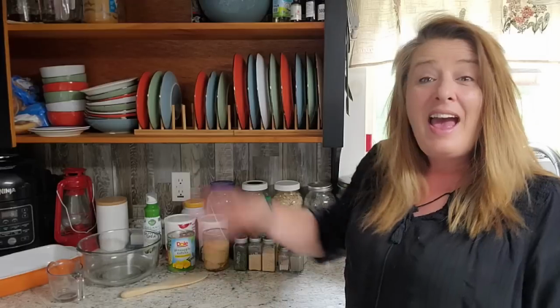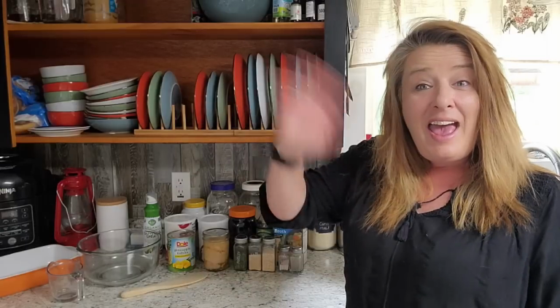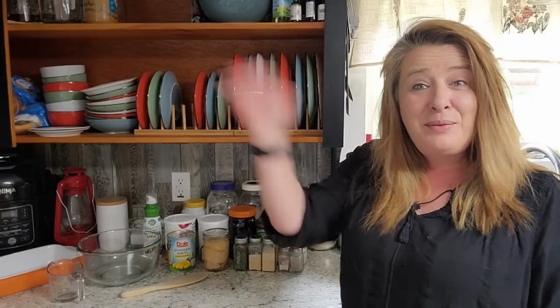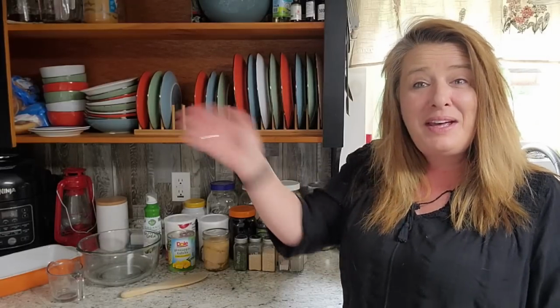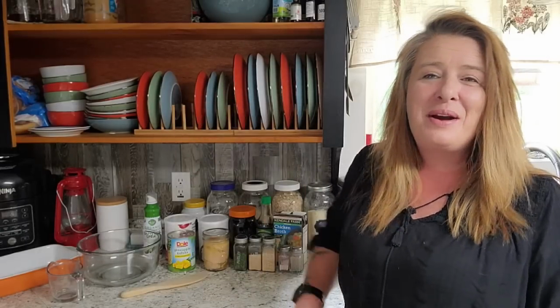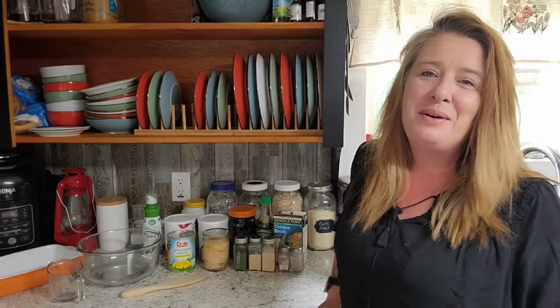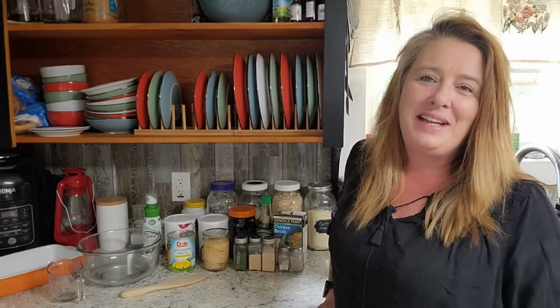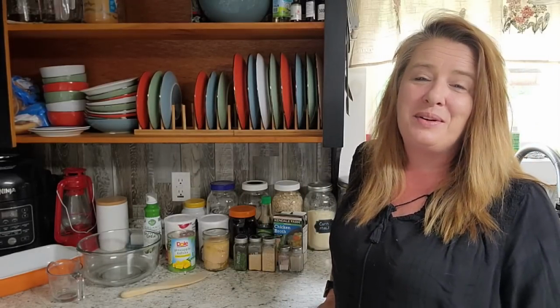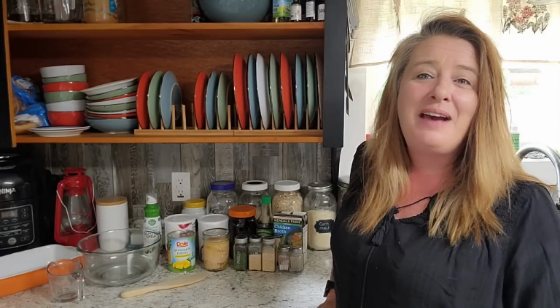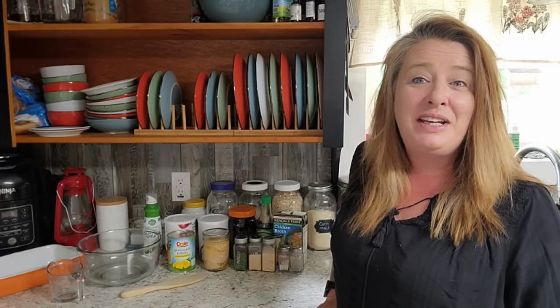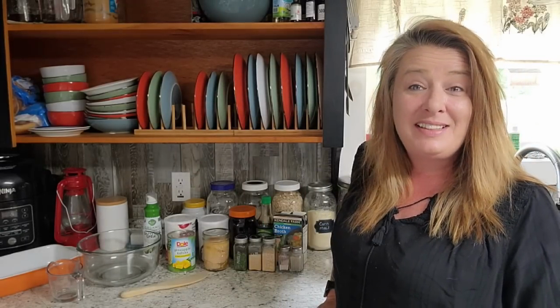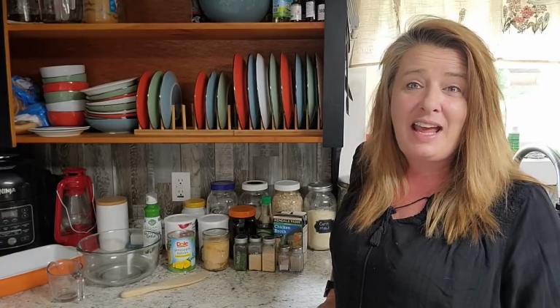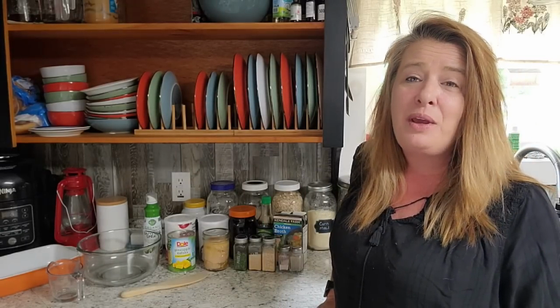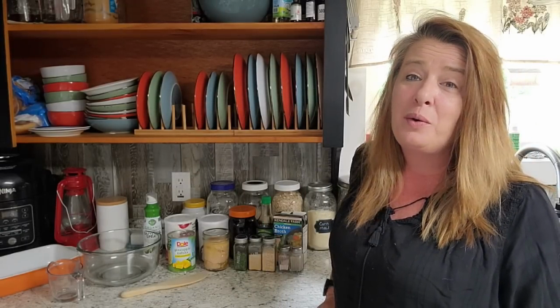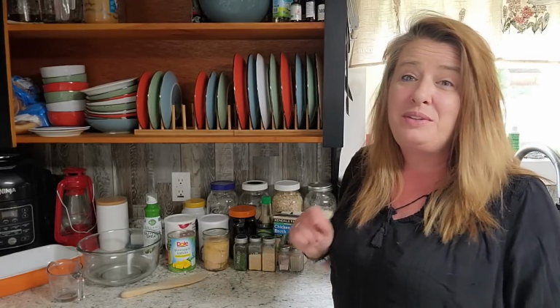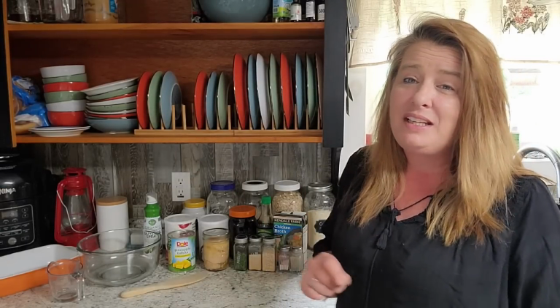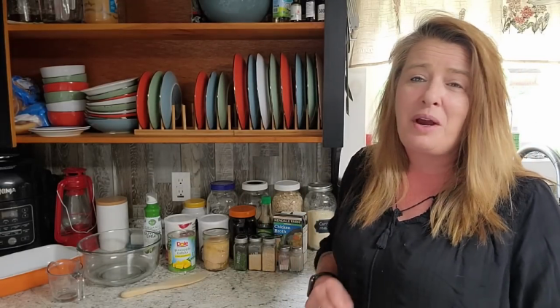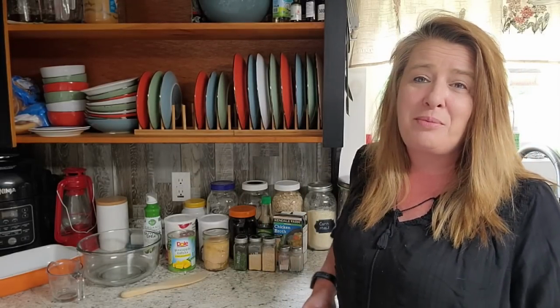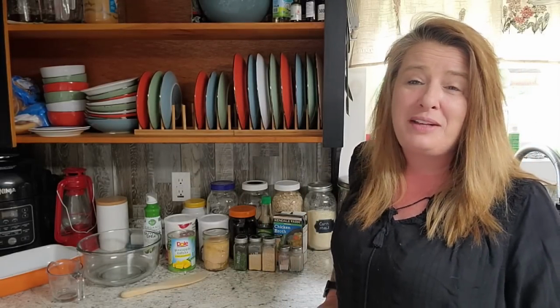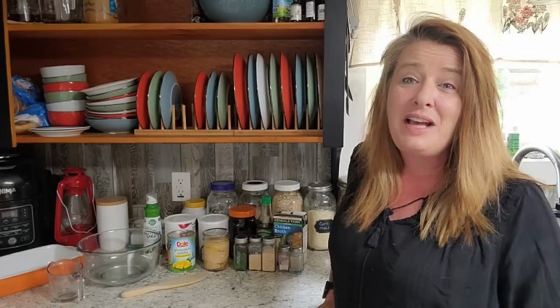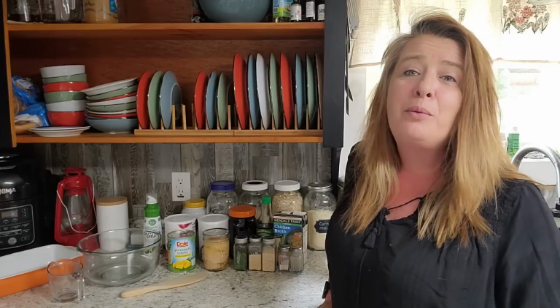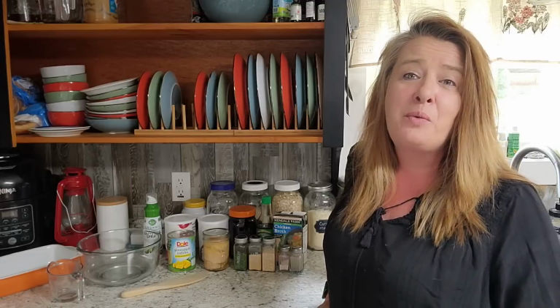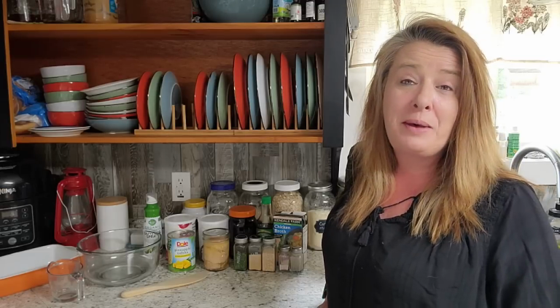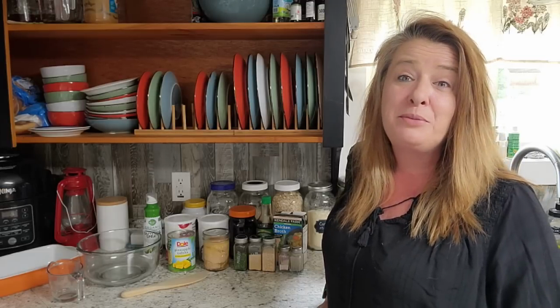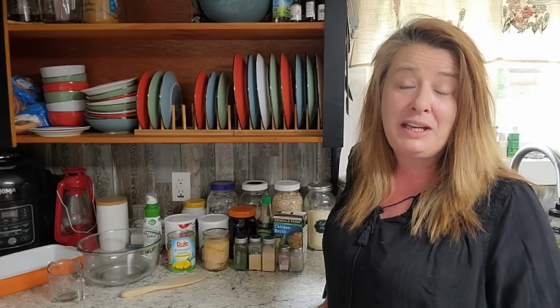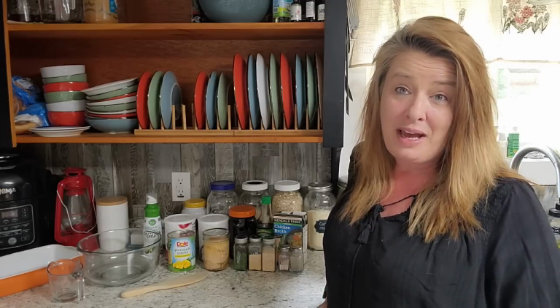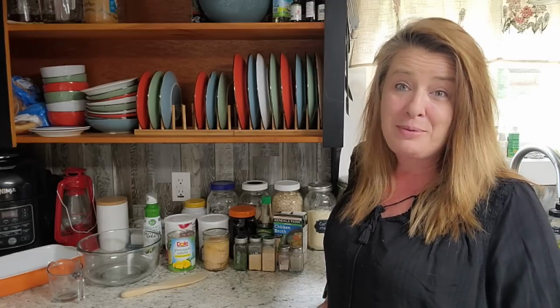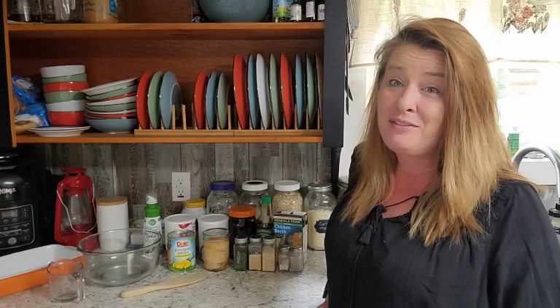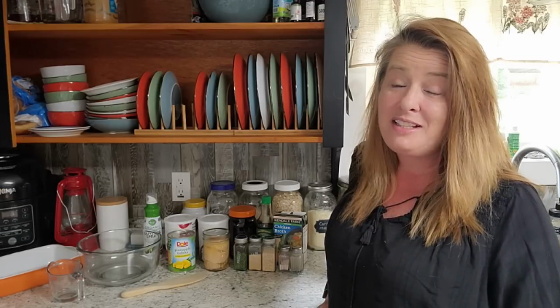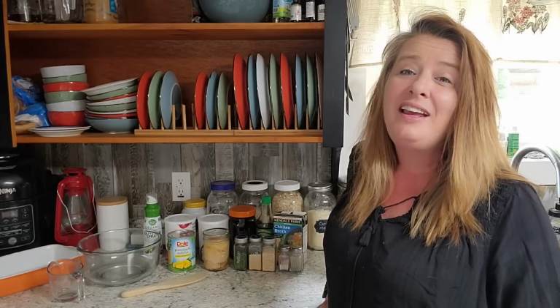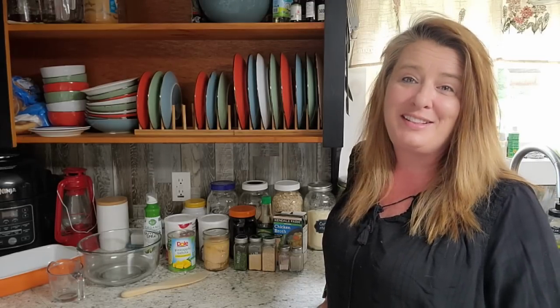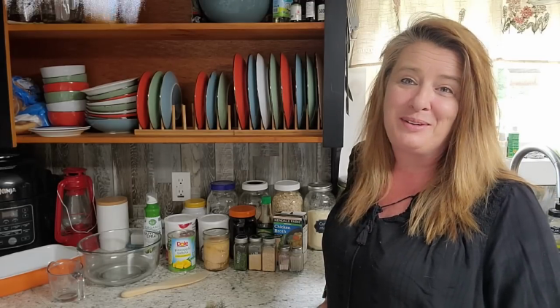Hey everyone! Welcome to Homestead Corner. I'm Ginny and today we are going to dig into our prepper pantries and we're going to whip up some chicken, pineapple, and rice casserole.